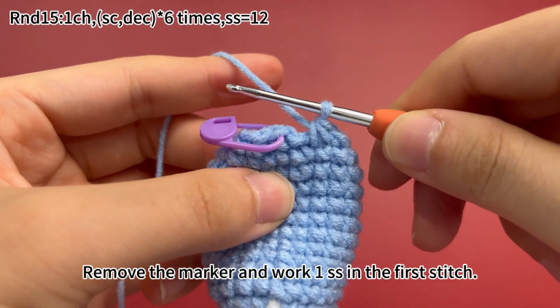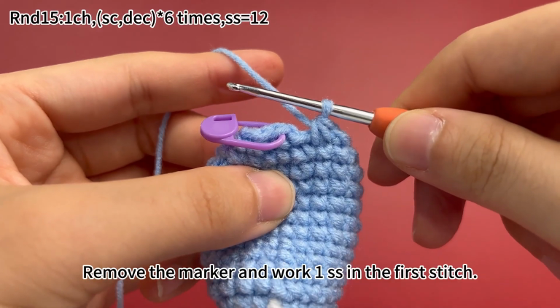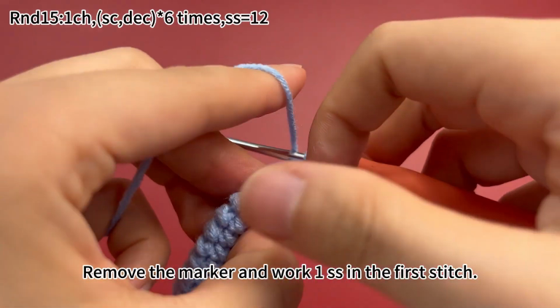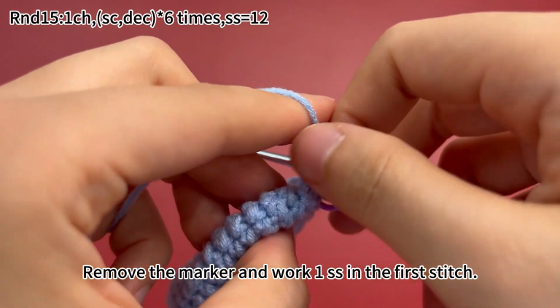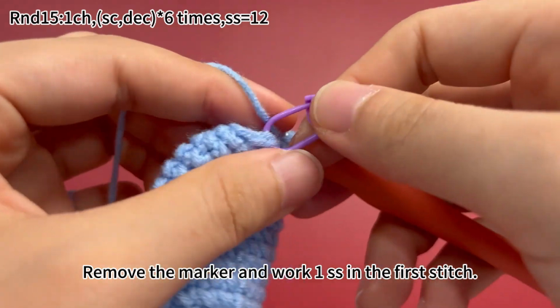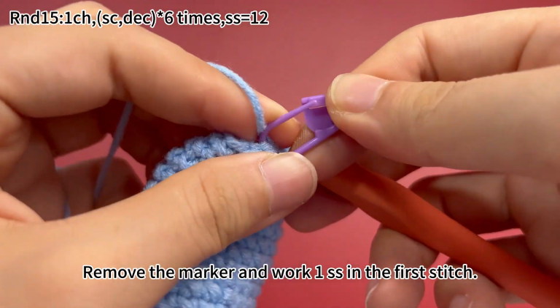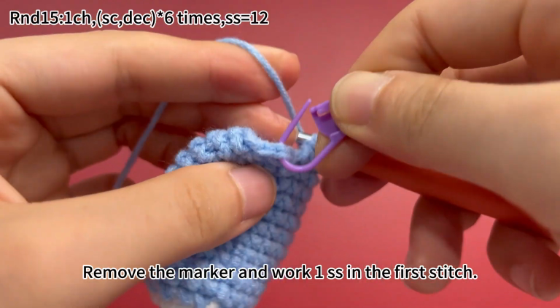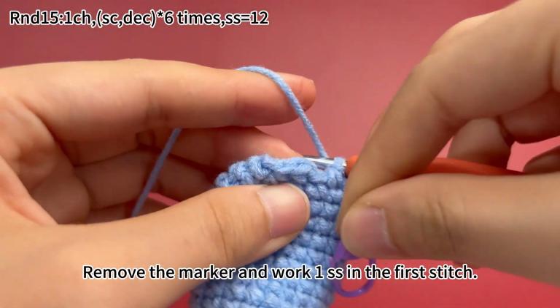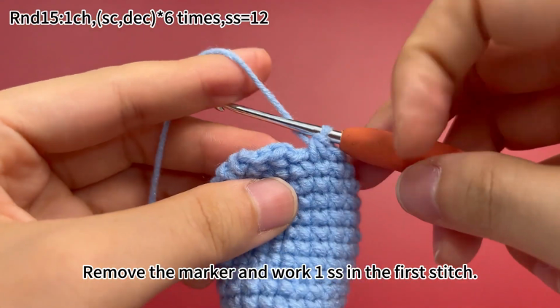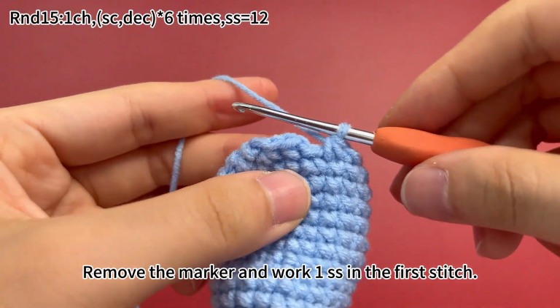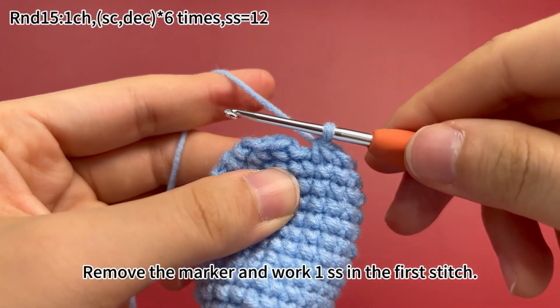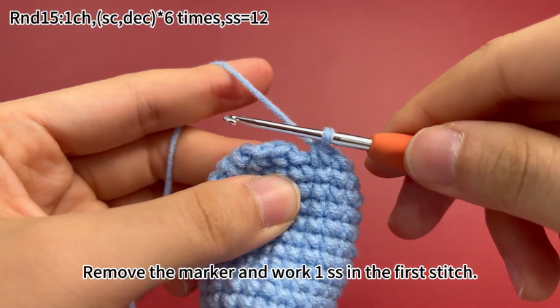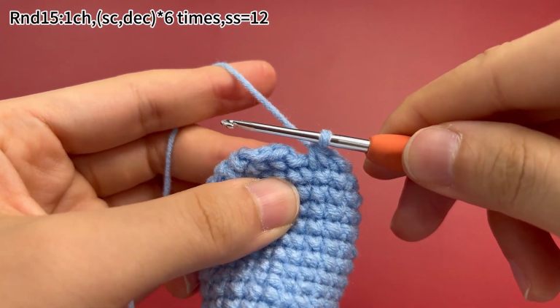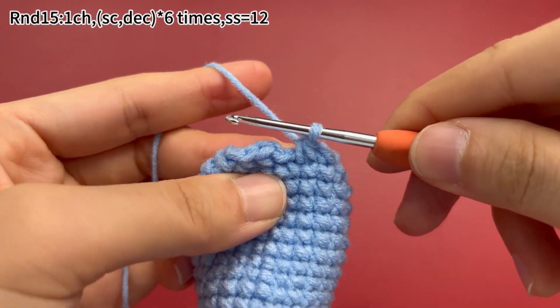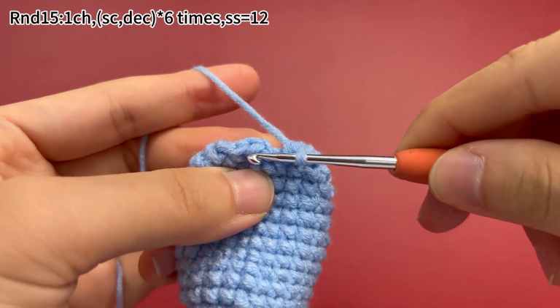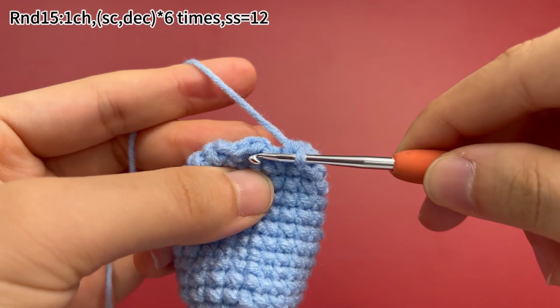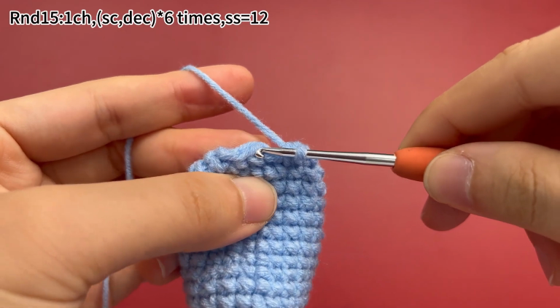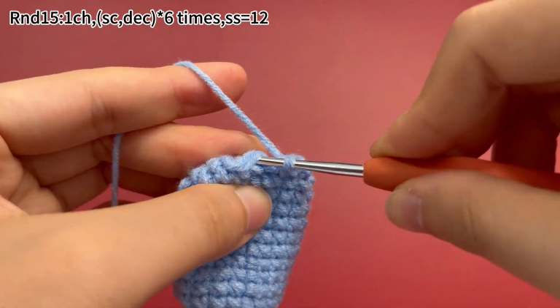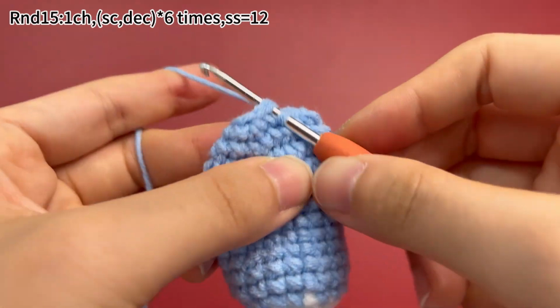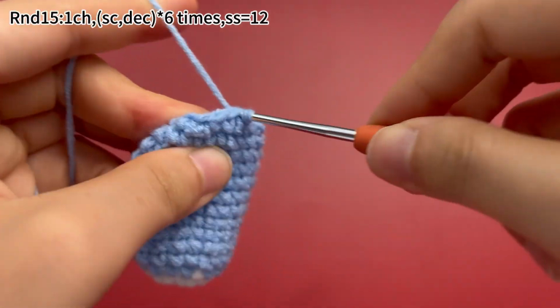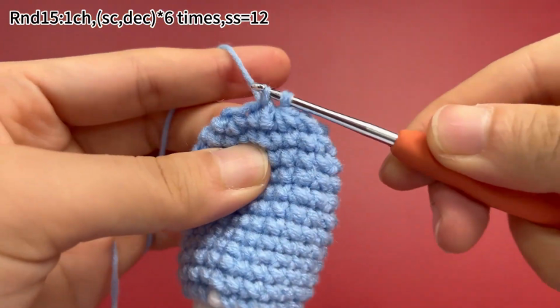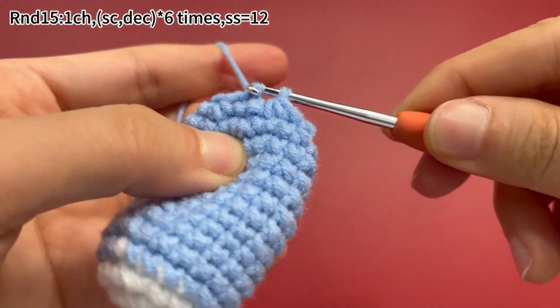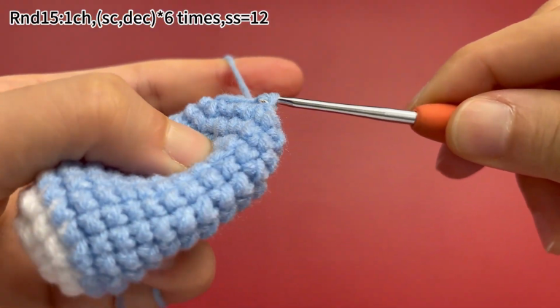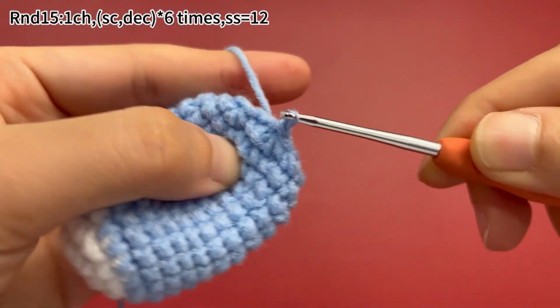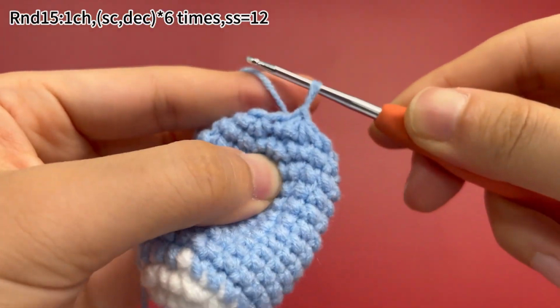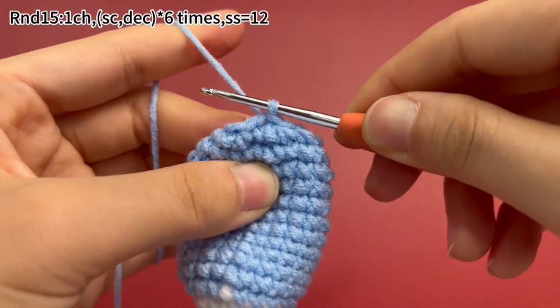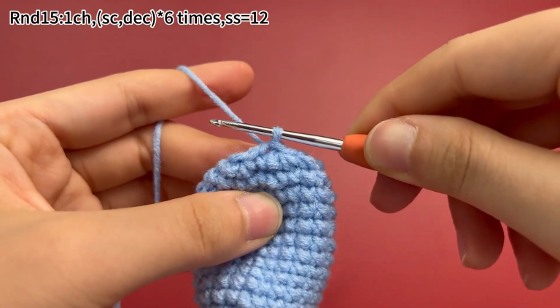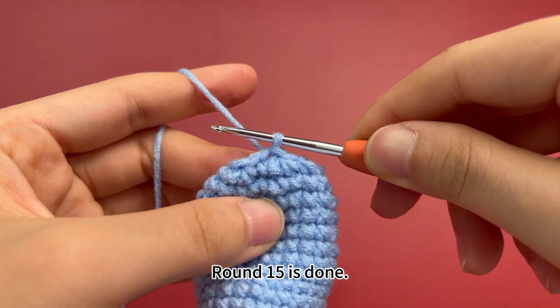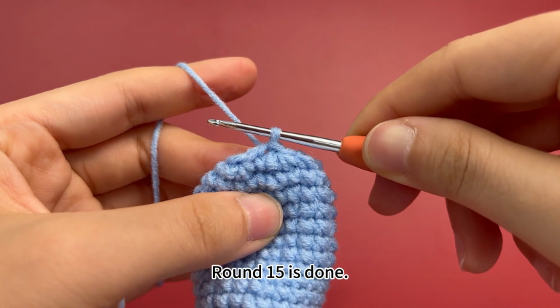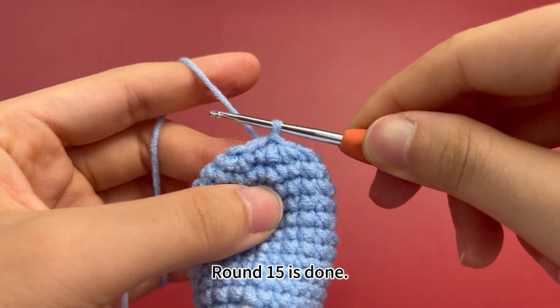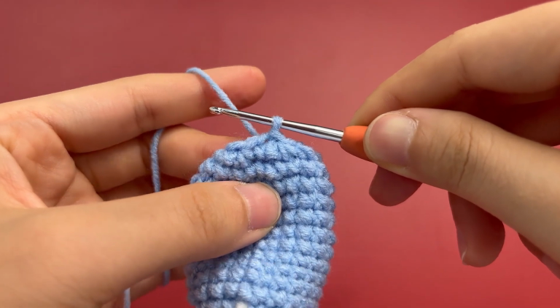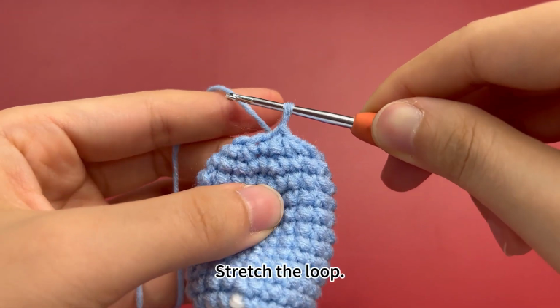Remove the marker and work 1 slip stitch in the first stitch. Round 15 is done.